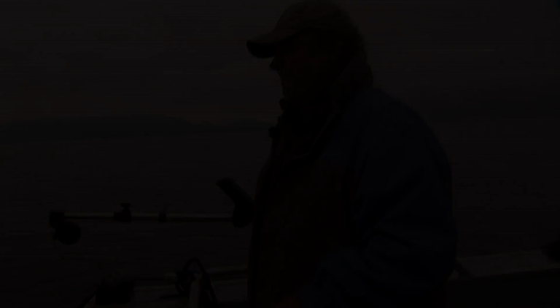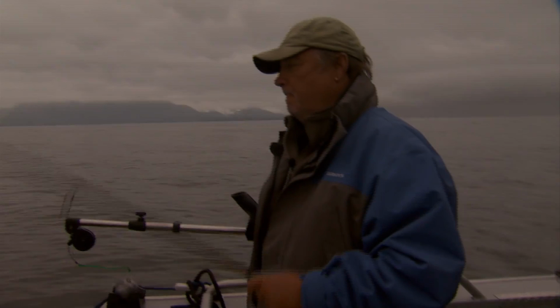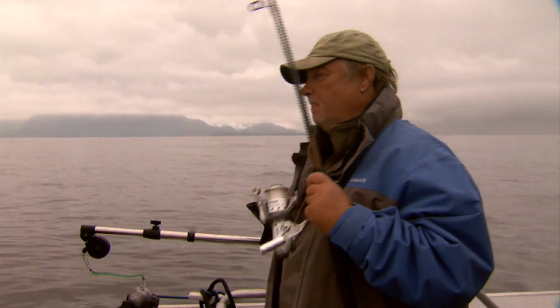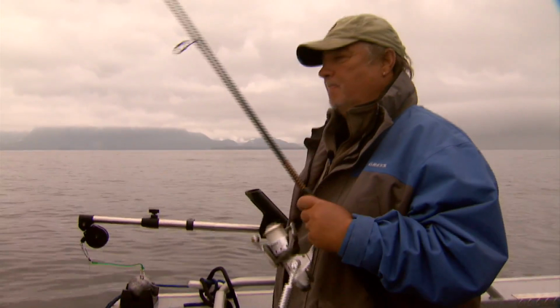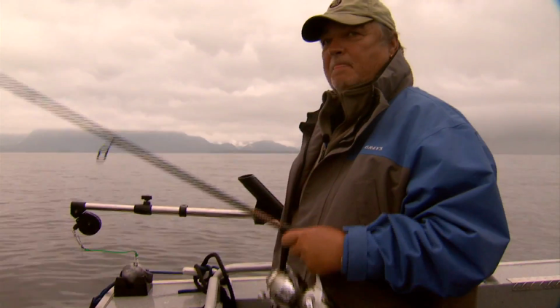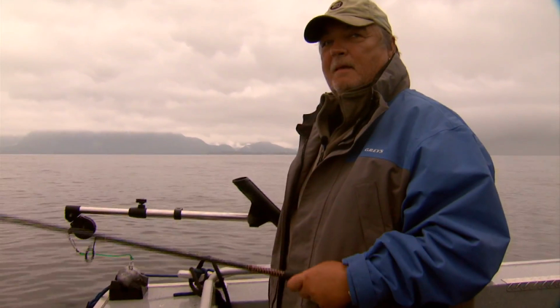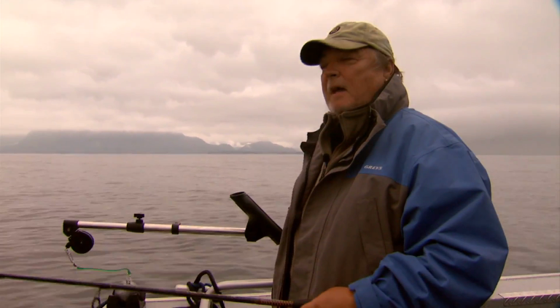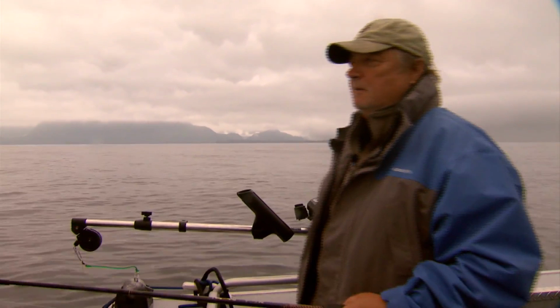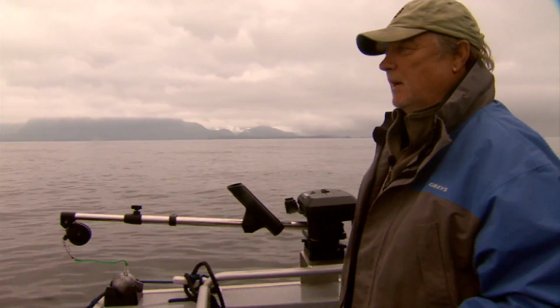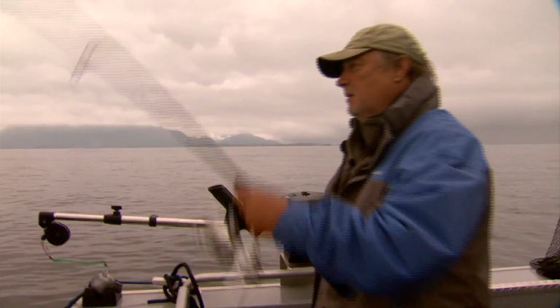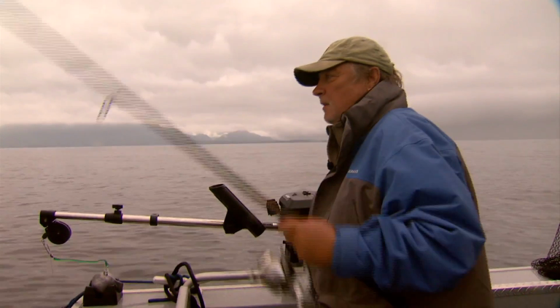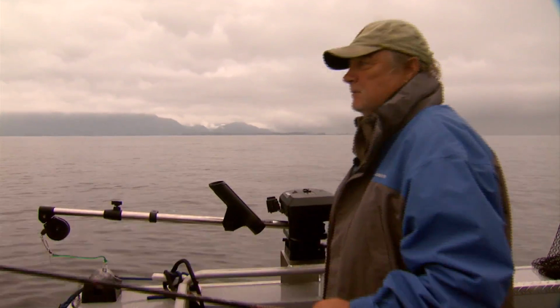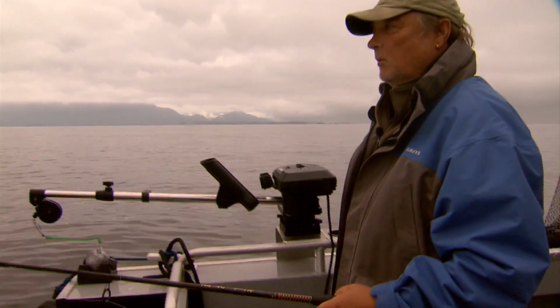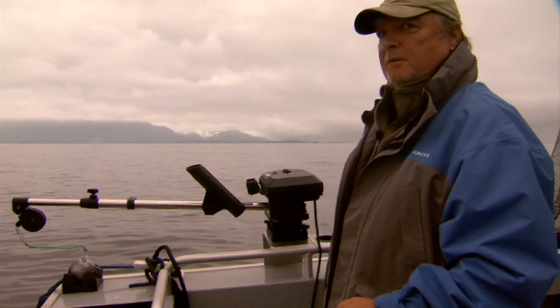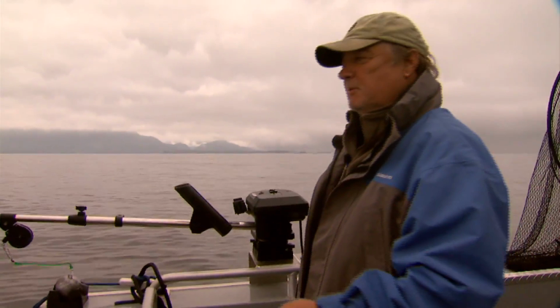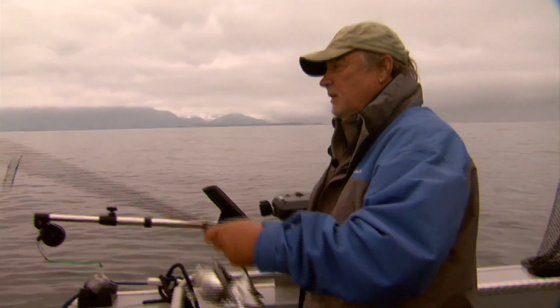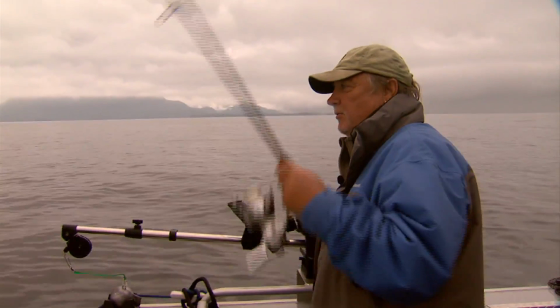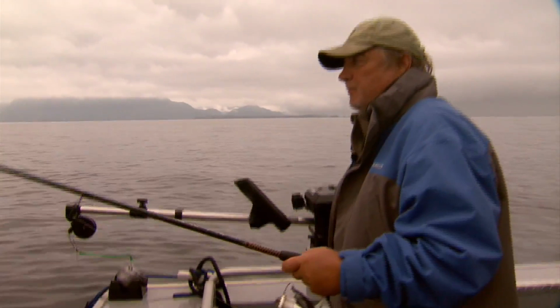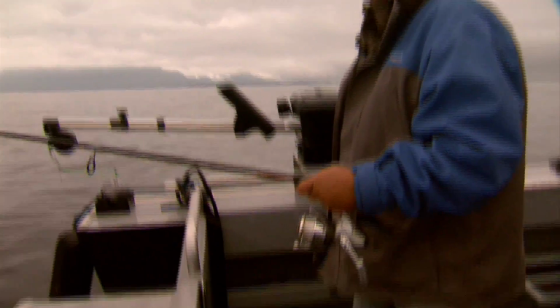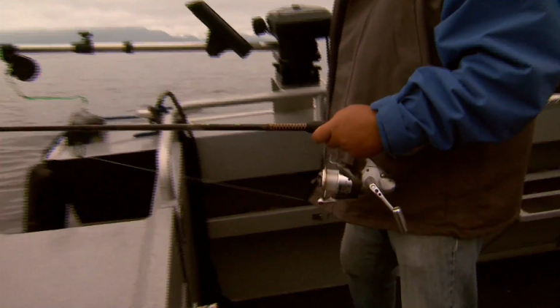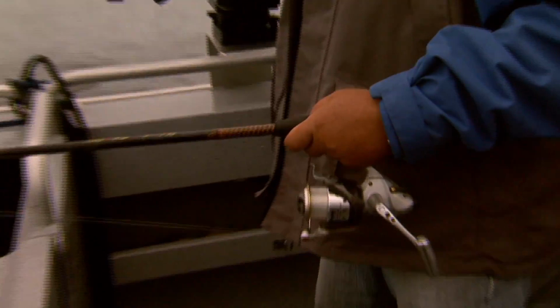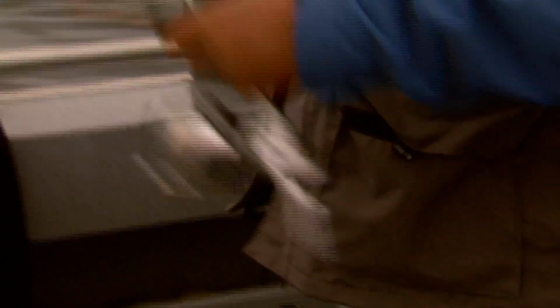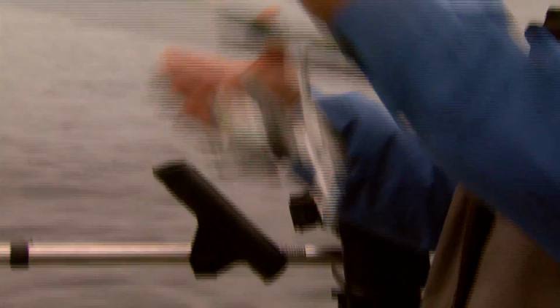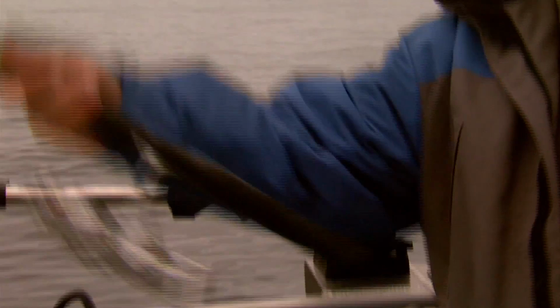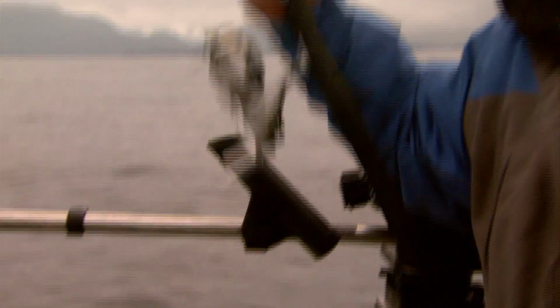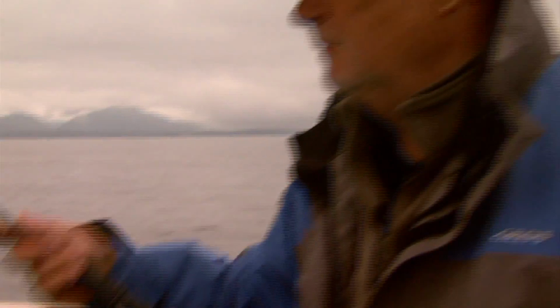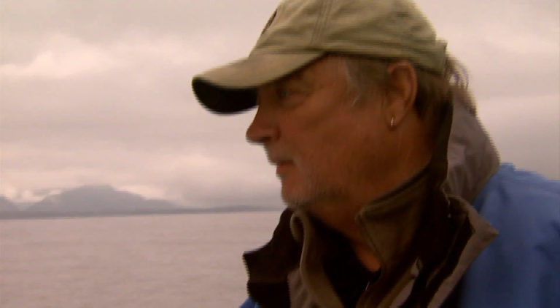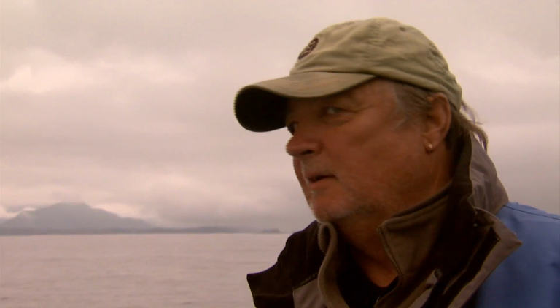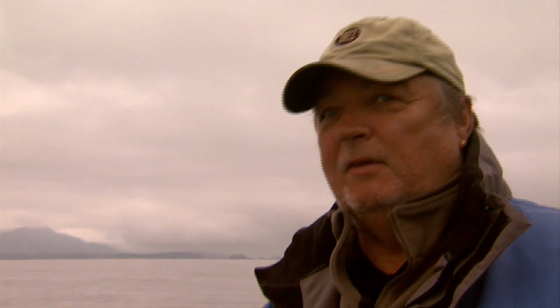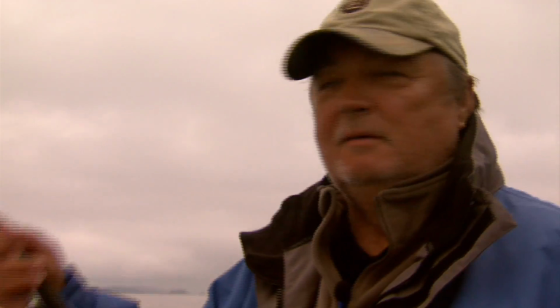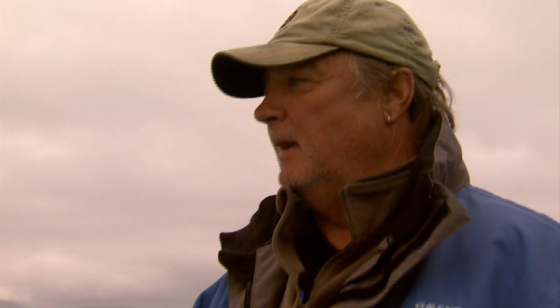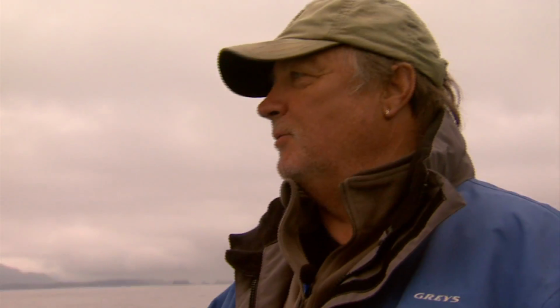Are you fishing switch right now? Yeah. You can work it like this. I'm going to show you some jigging techniques. Switch.